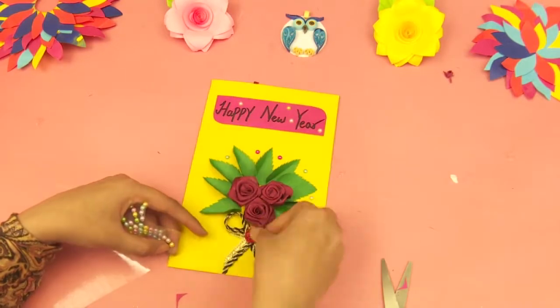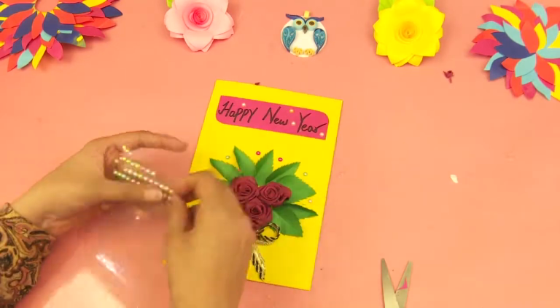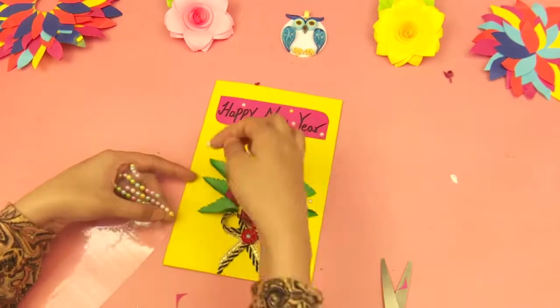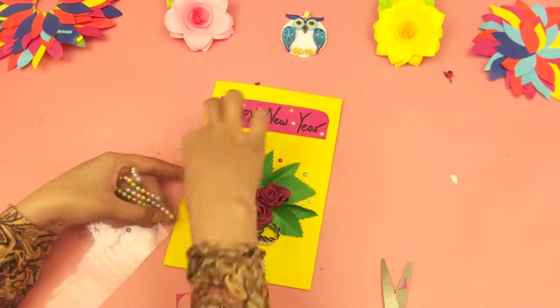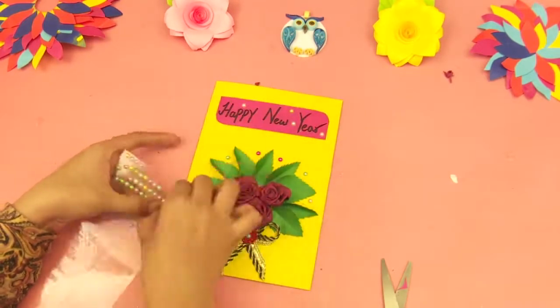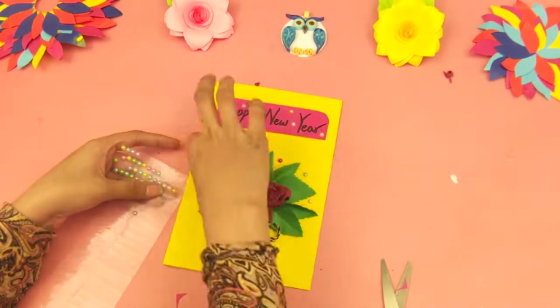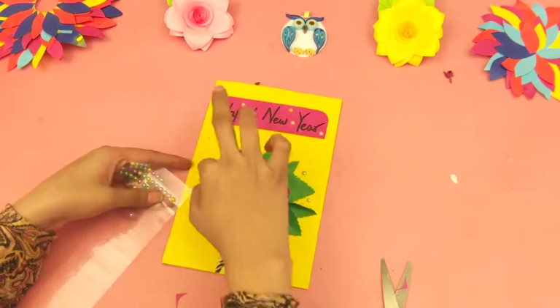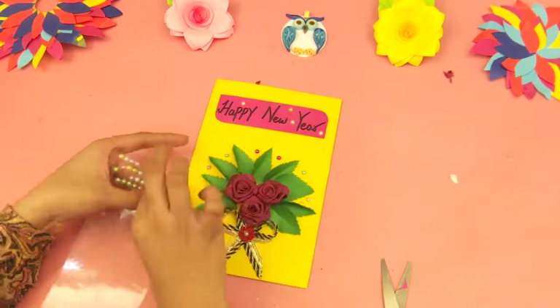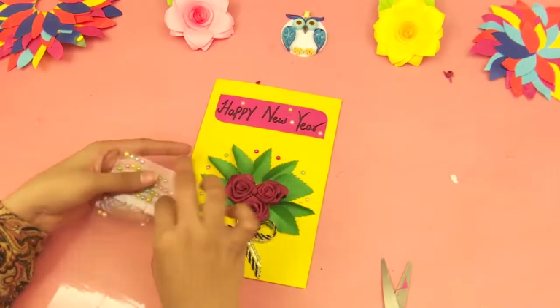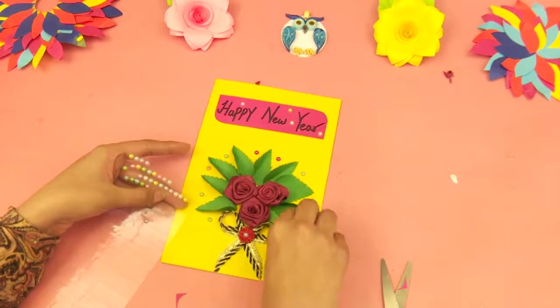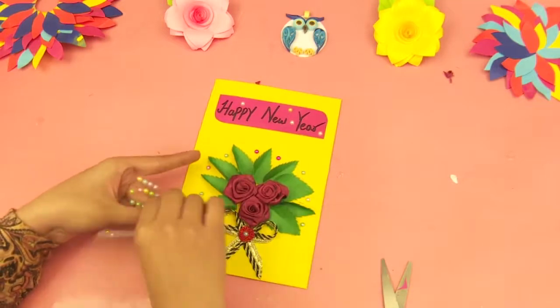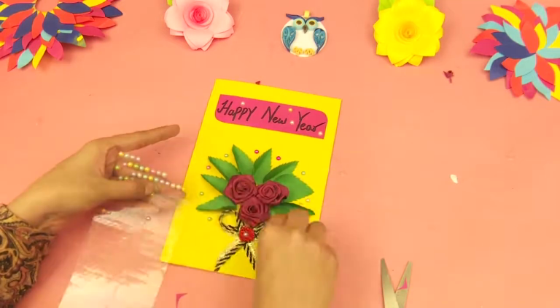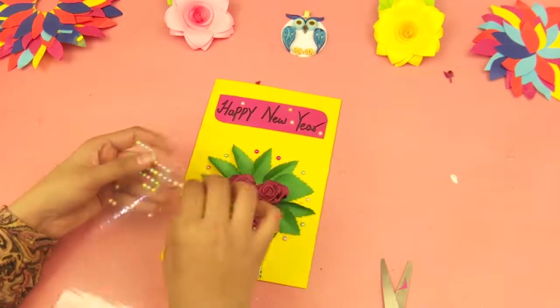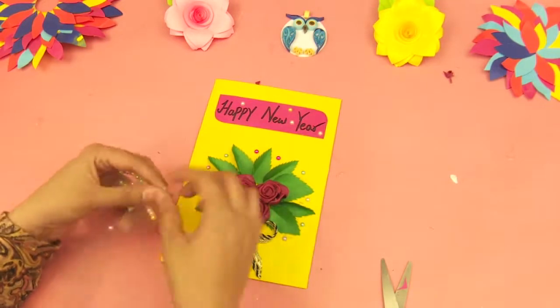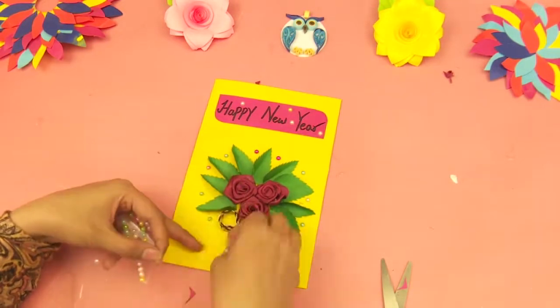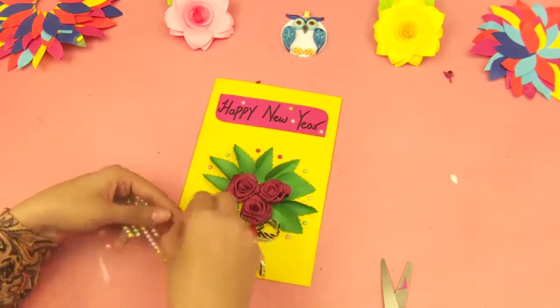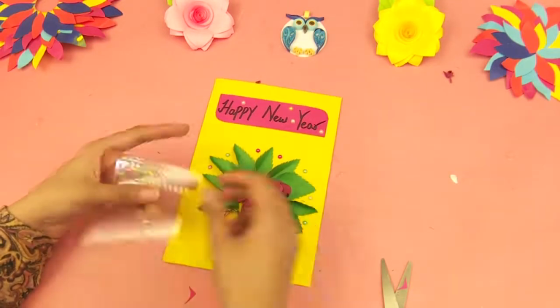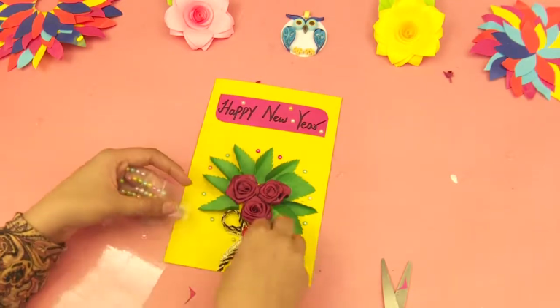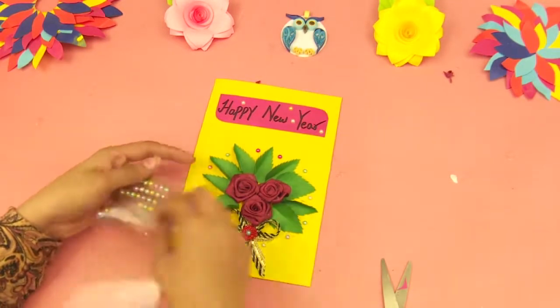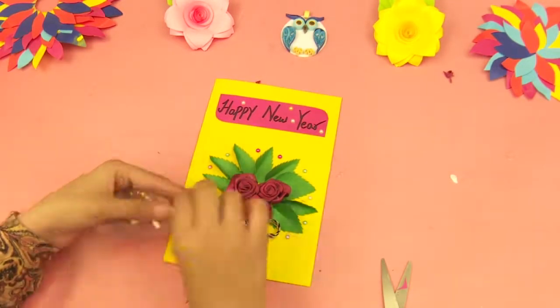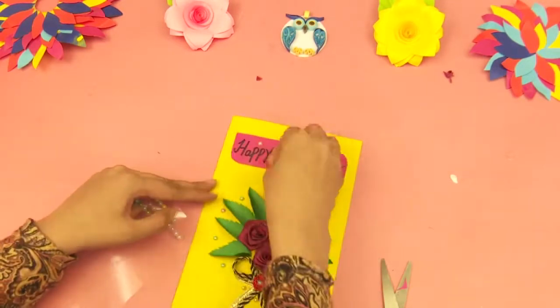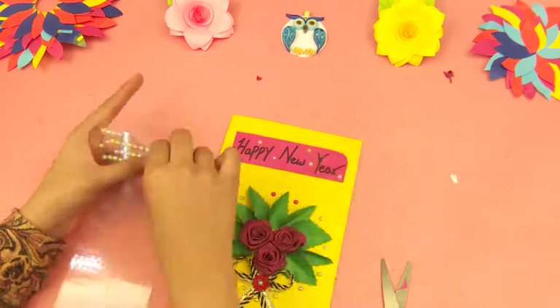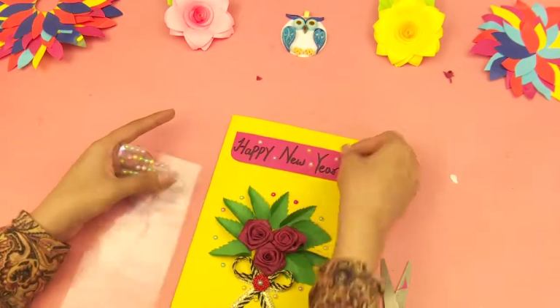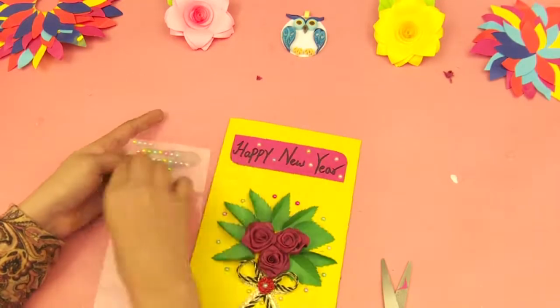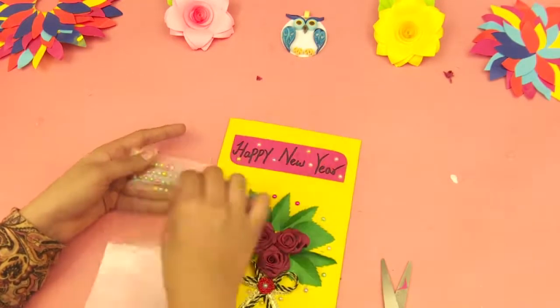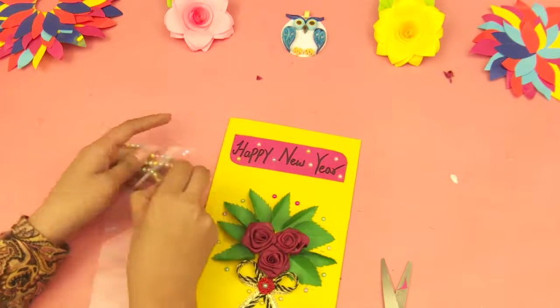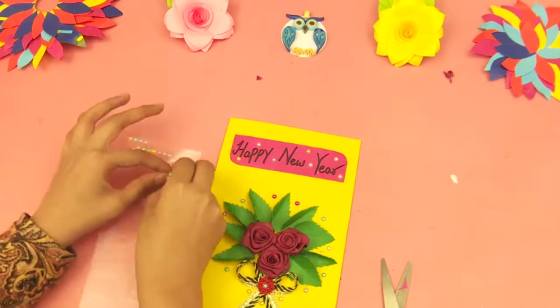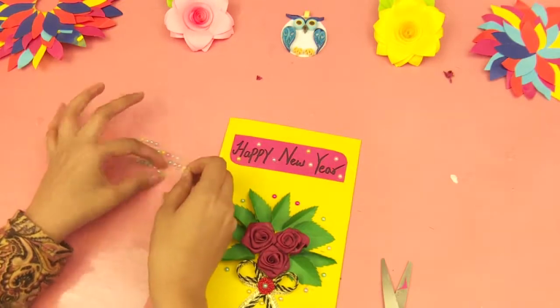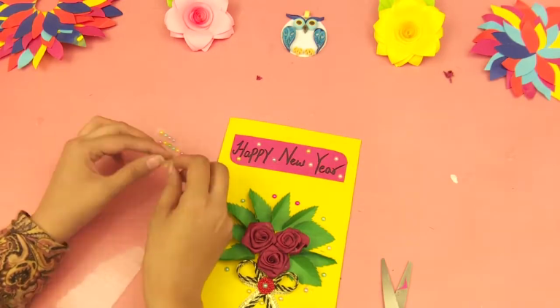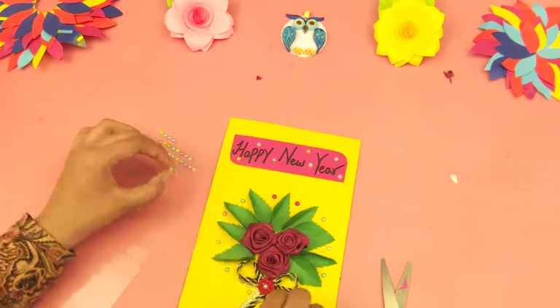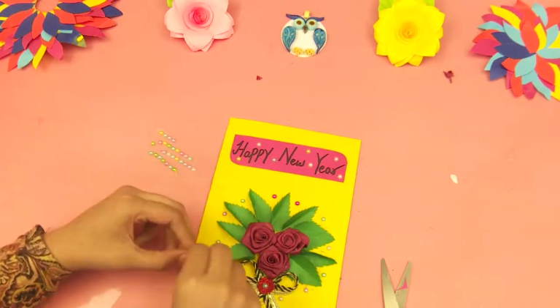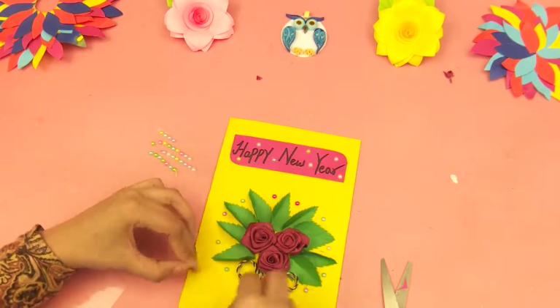At the end, use decoration marbles for decoration, and your flower bouquet card is ready.